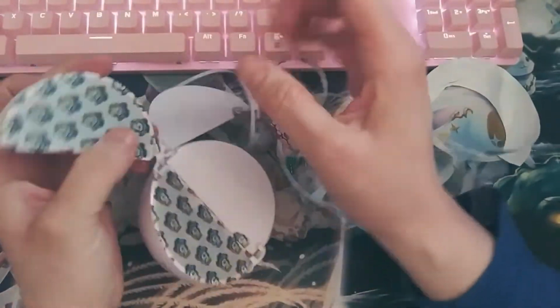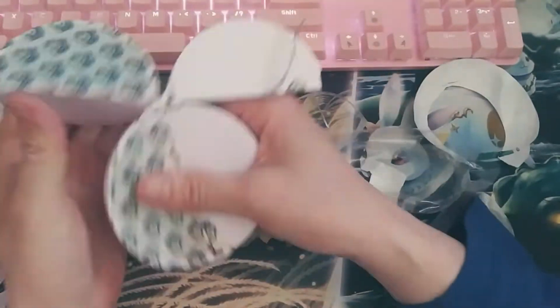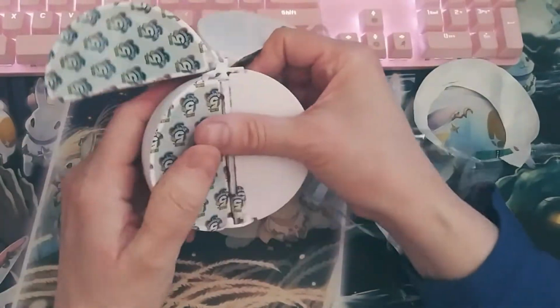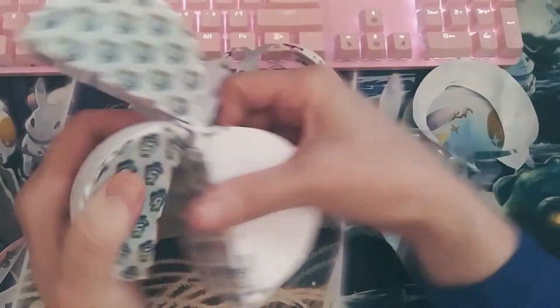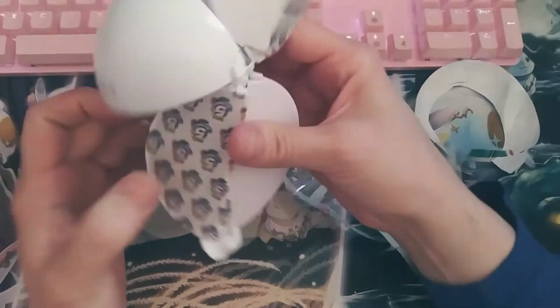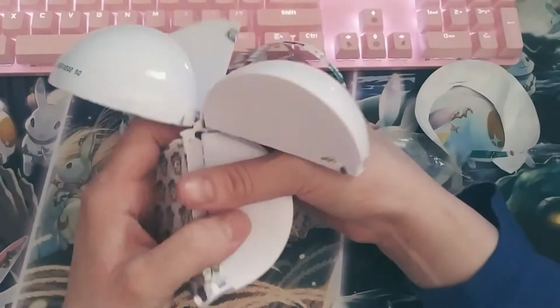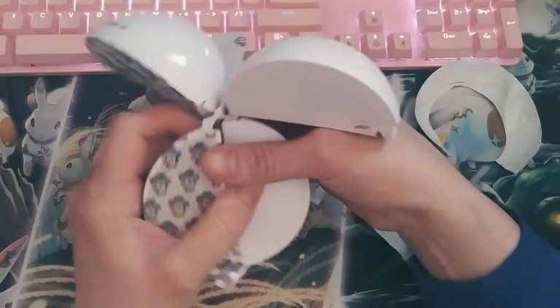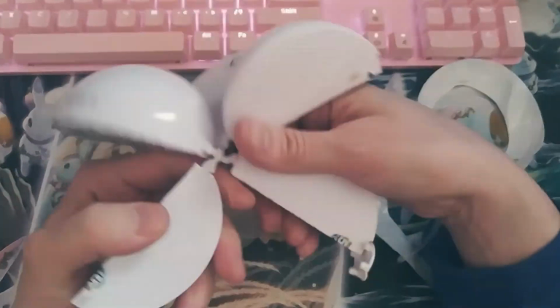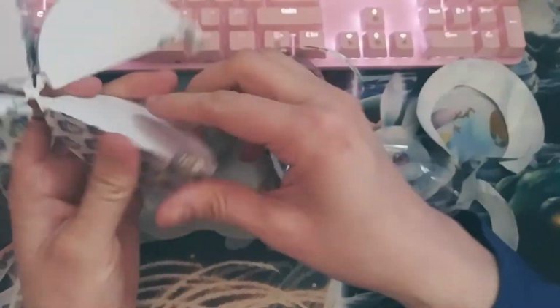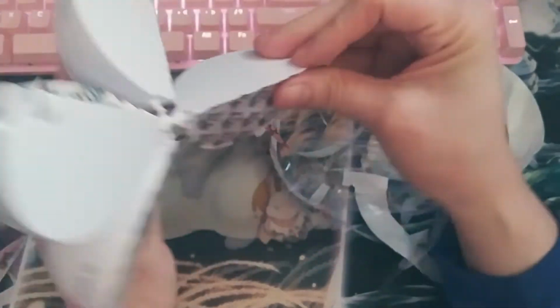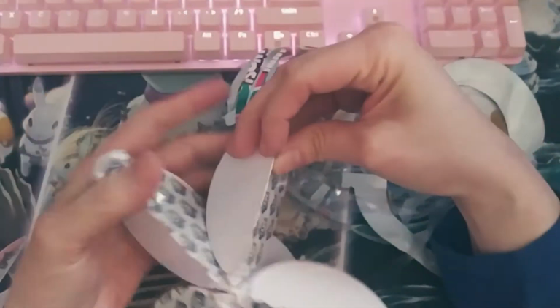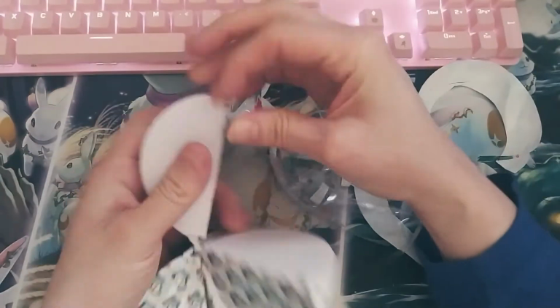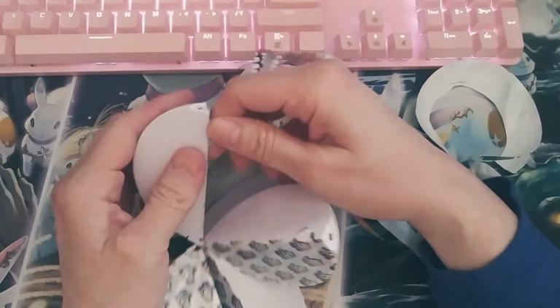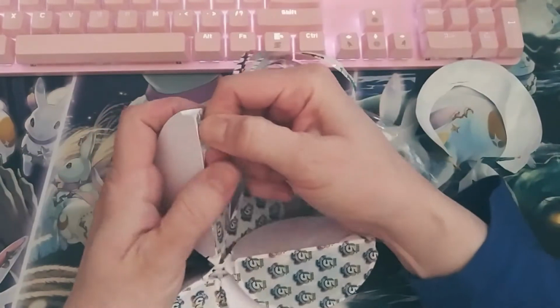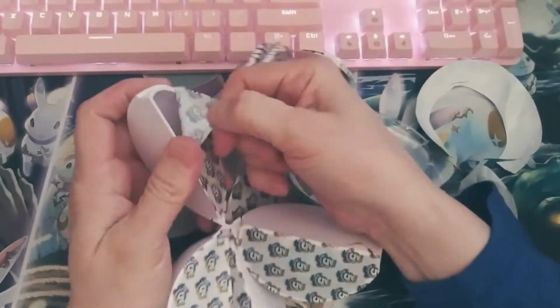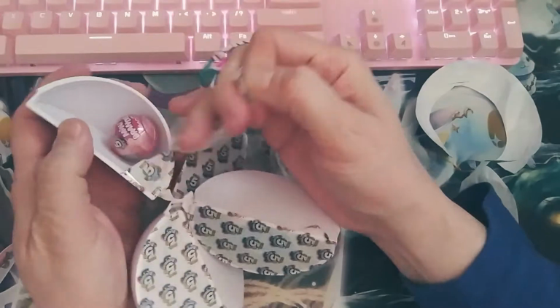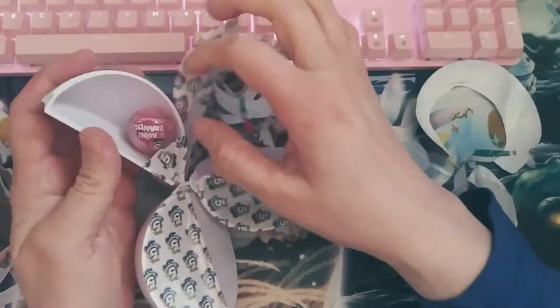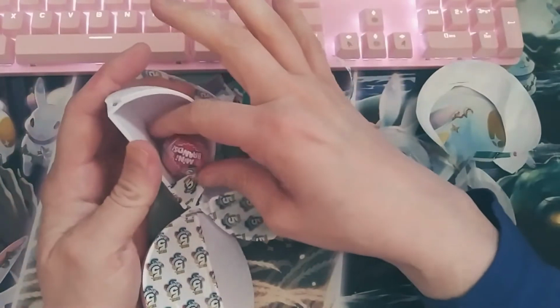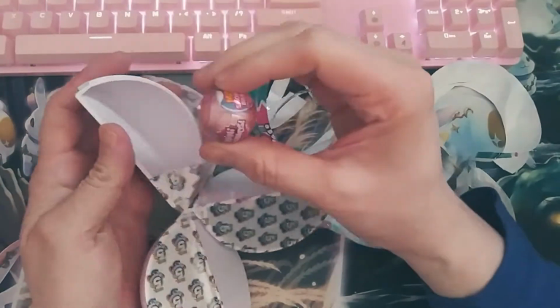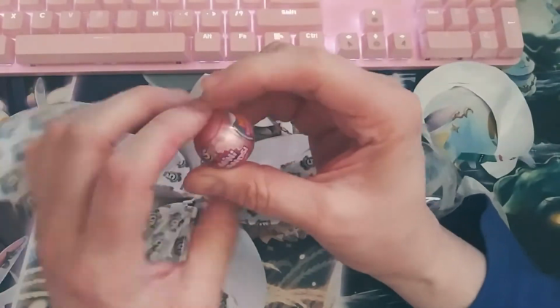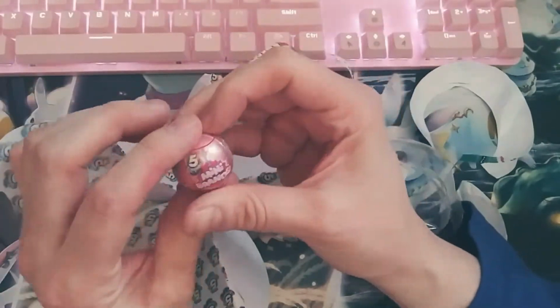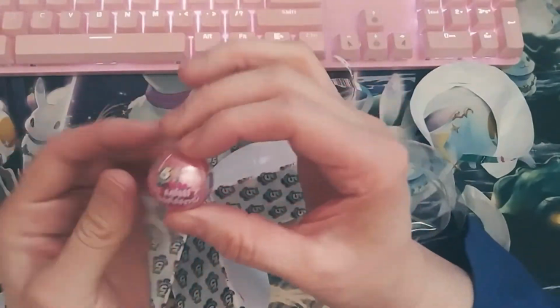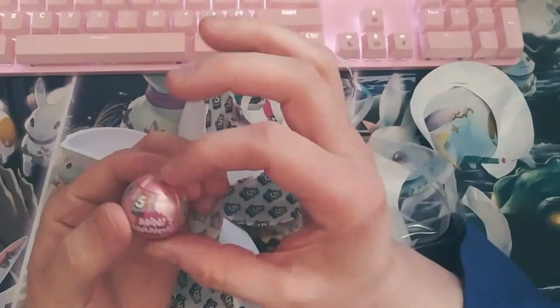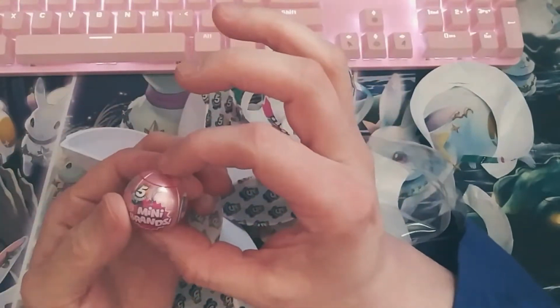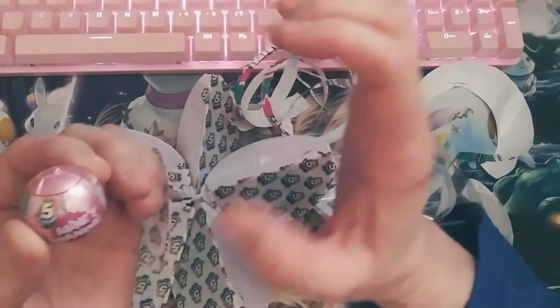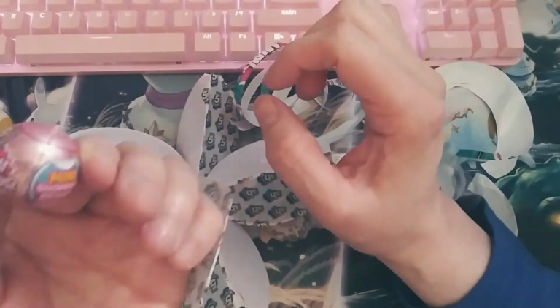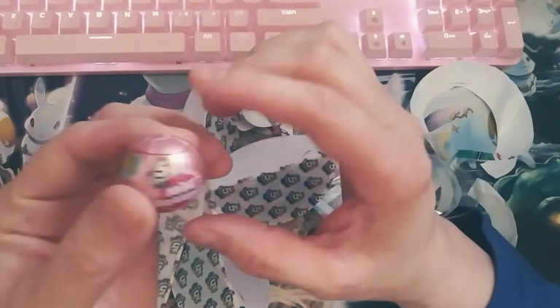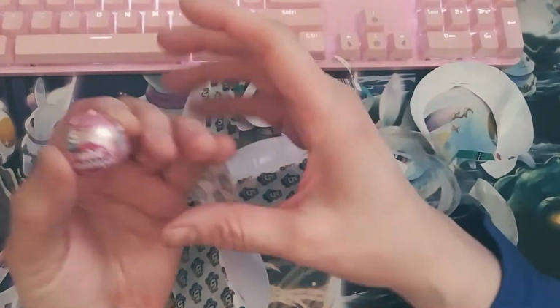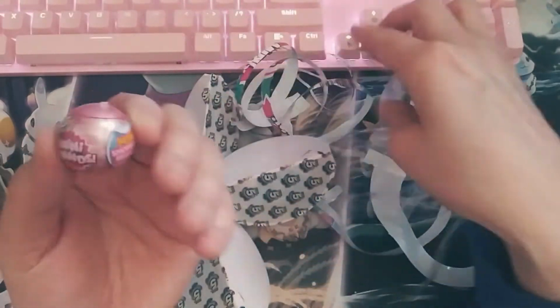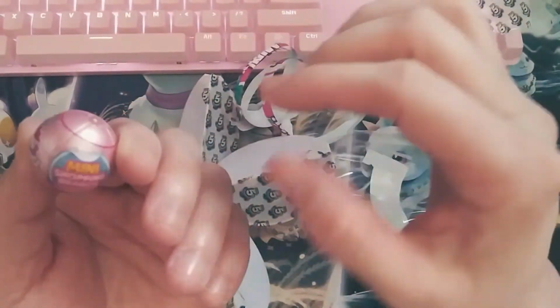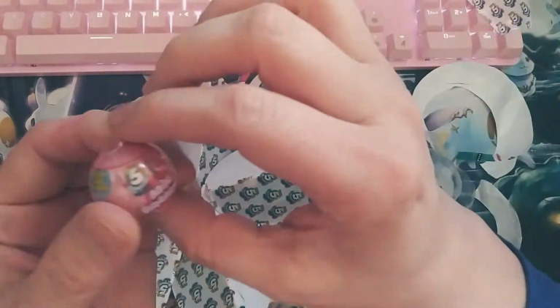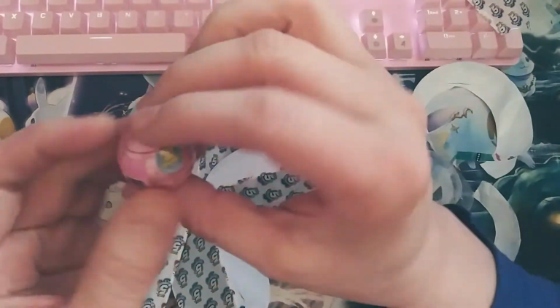Alright, so let's open these little slices up. Let's see what we get. Oh, looks like we have another little mini brand. A little small one. Really cute.